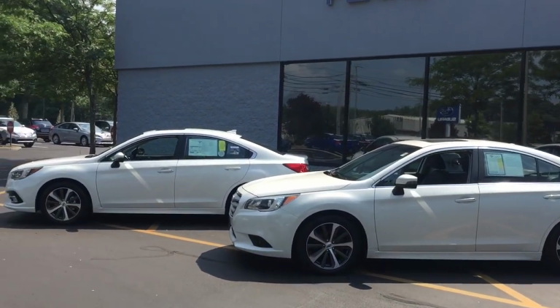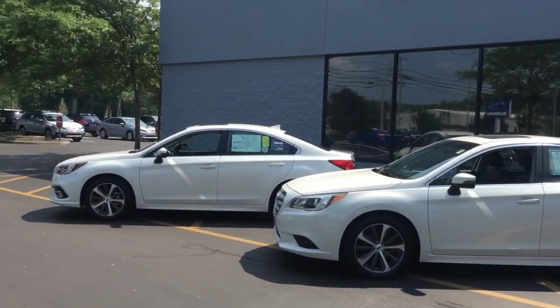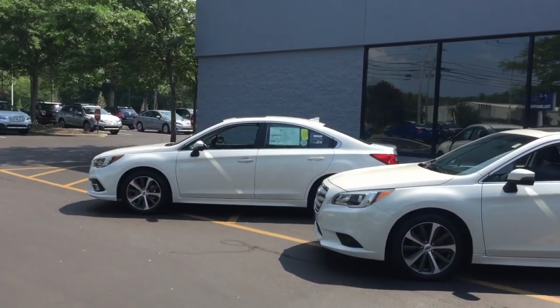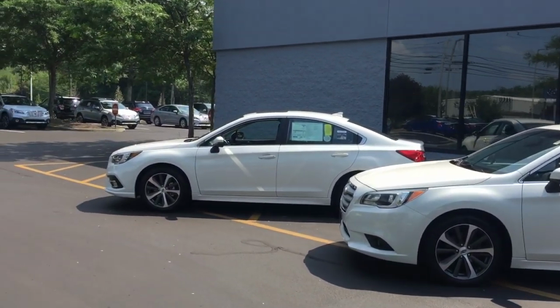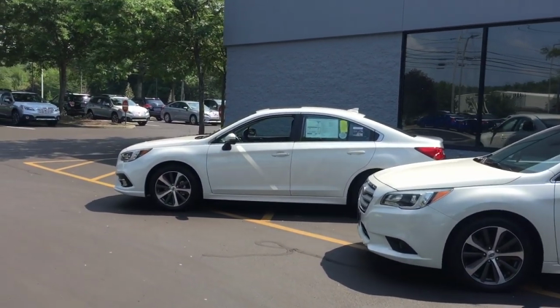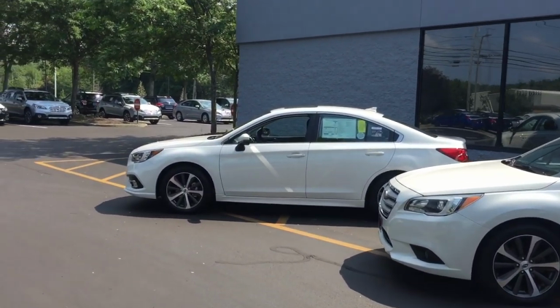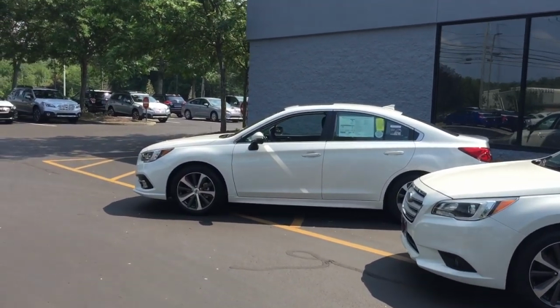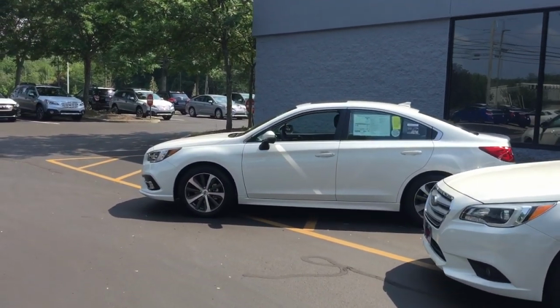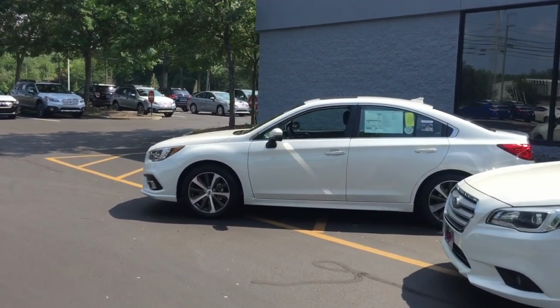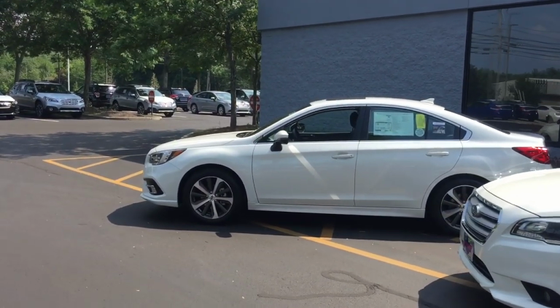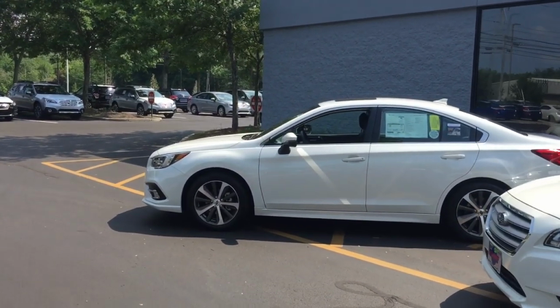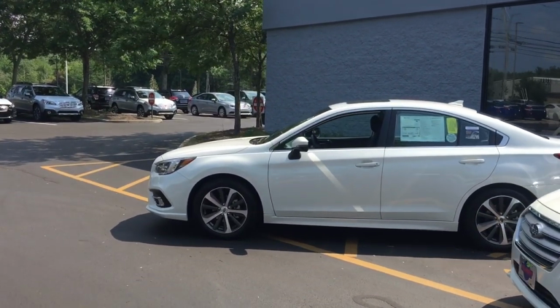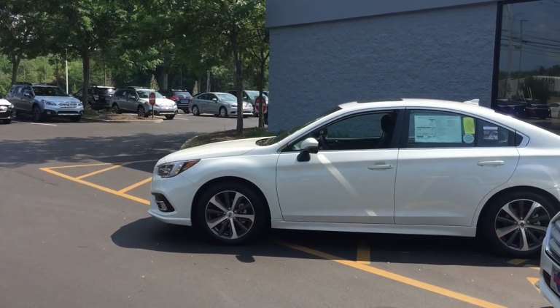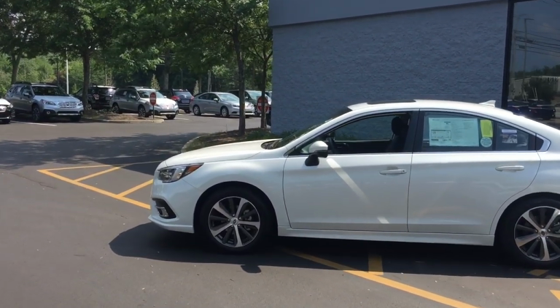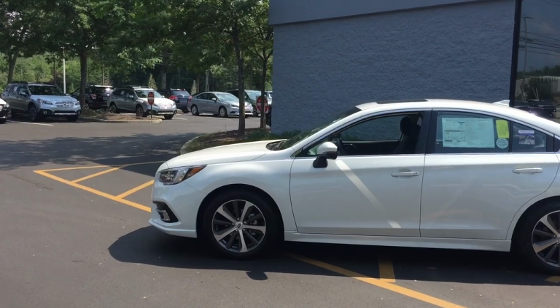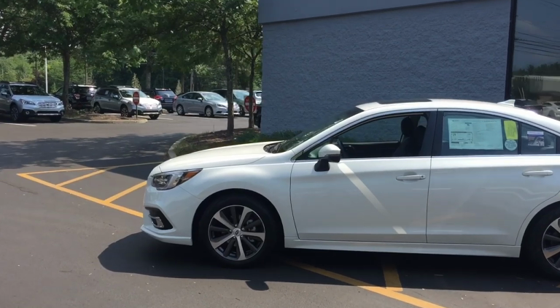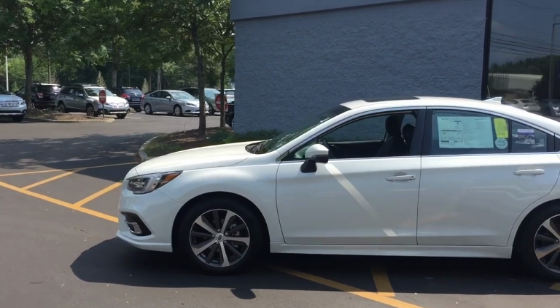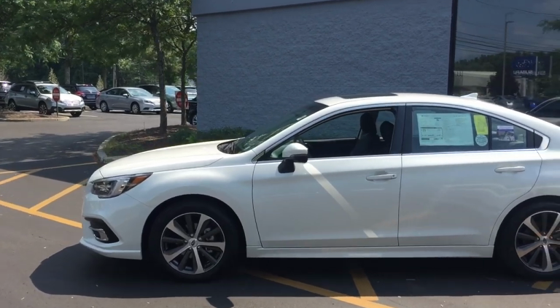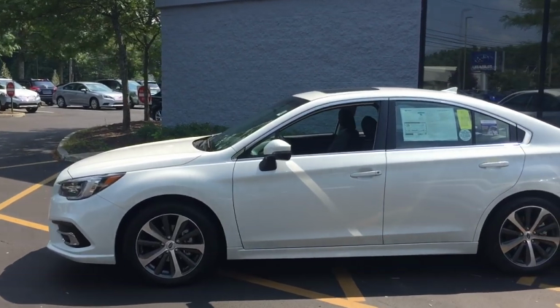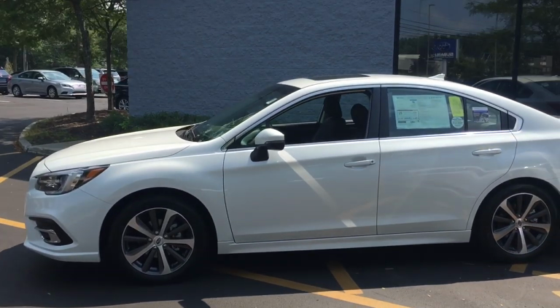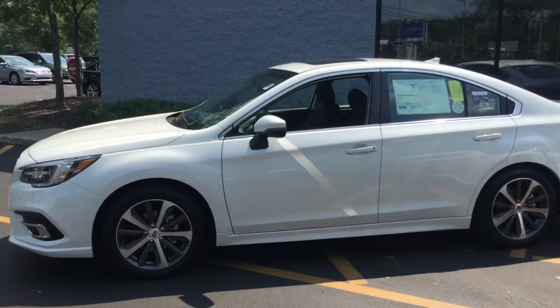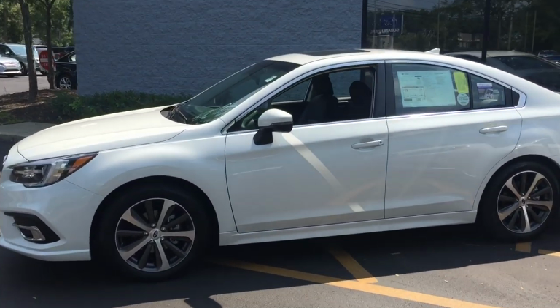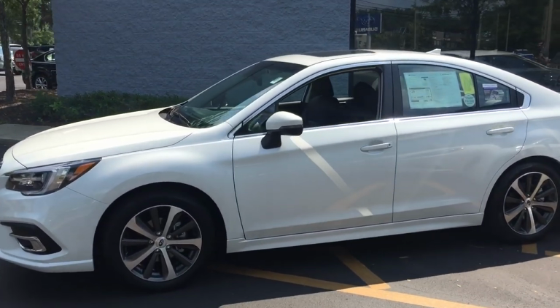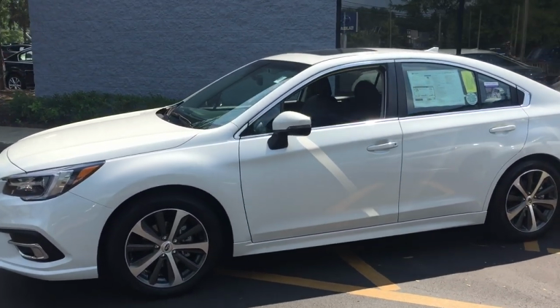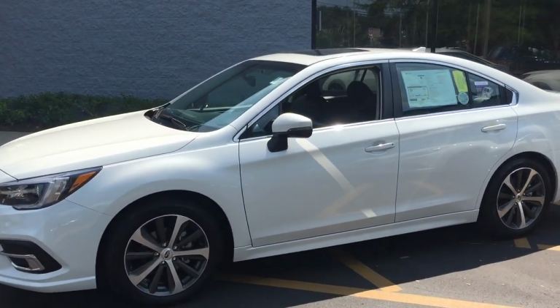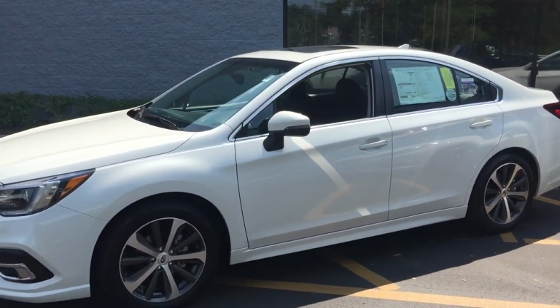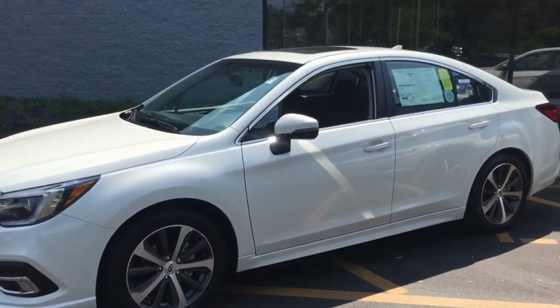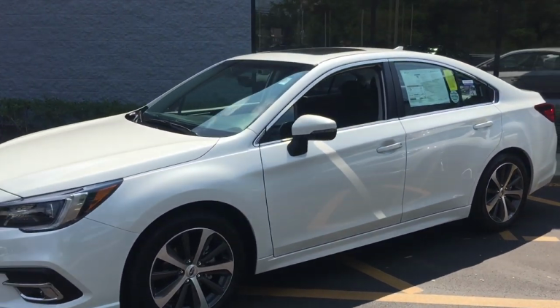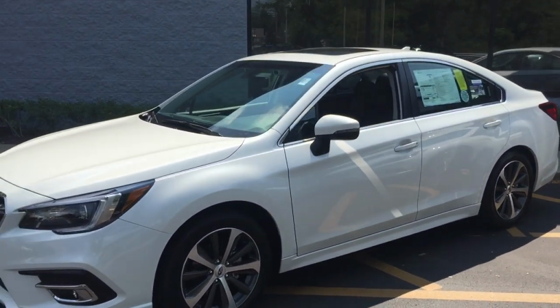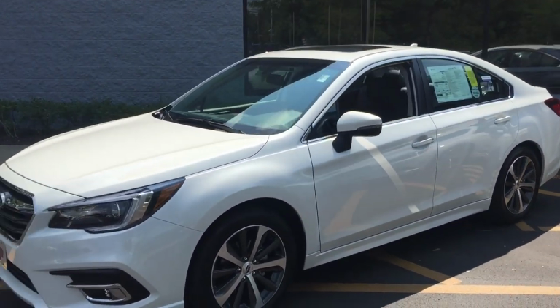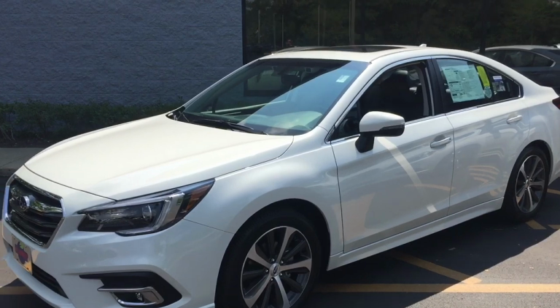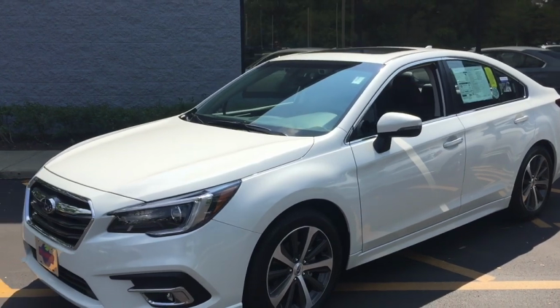Today we're introducing the 2018 Subaru Legacy, which is Subaru's full-size sedan. They also make a sedan in Impreza form, which is the smaller one.